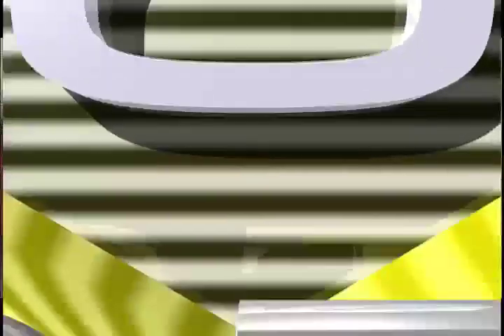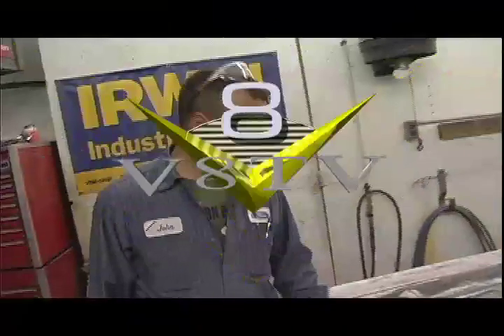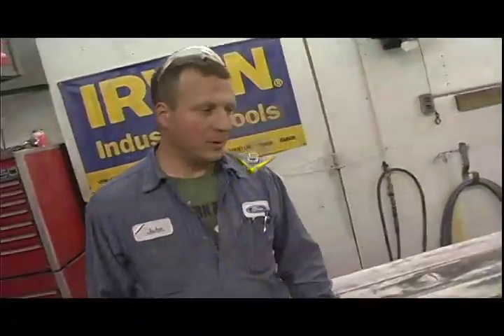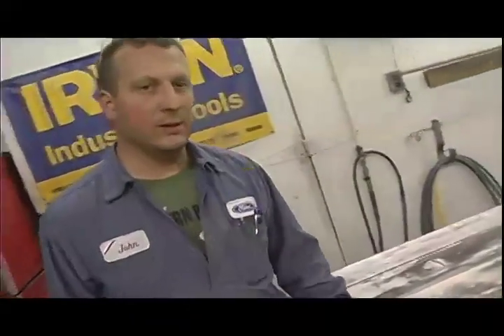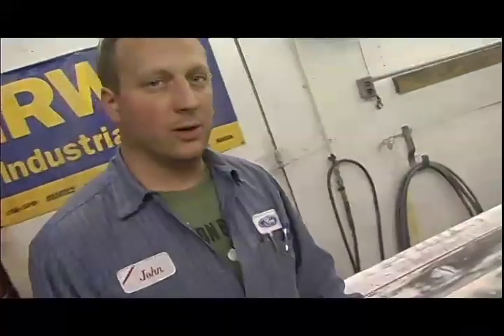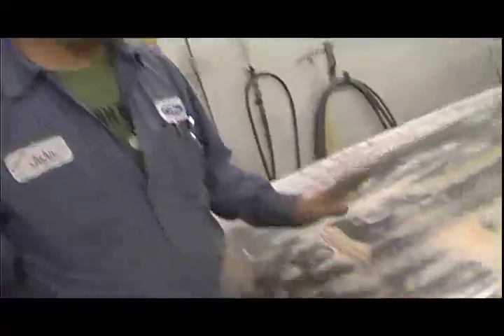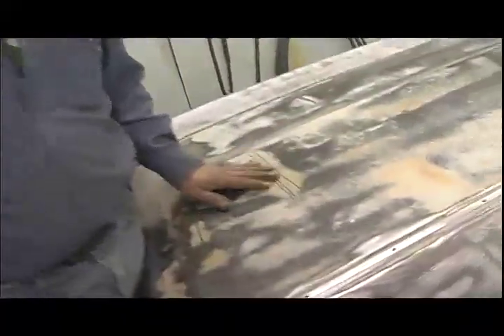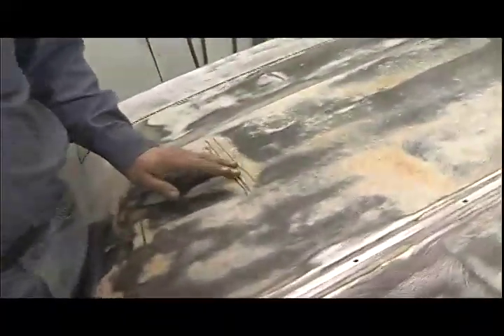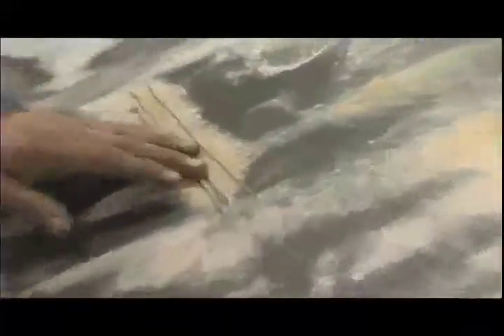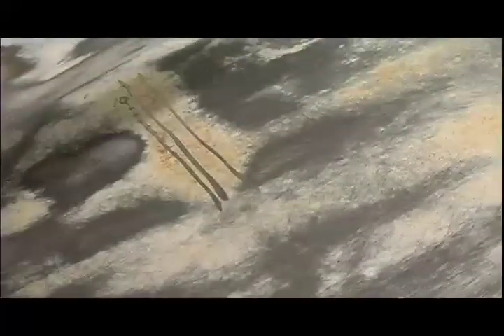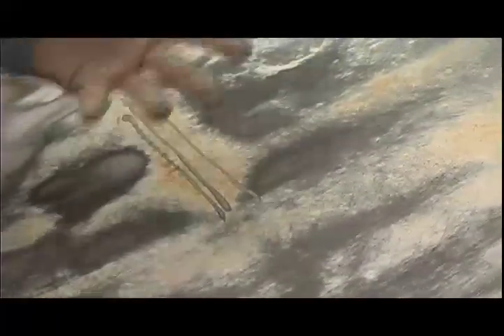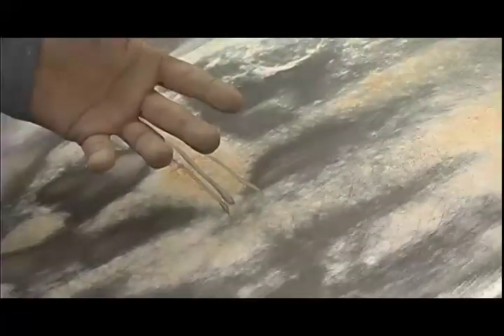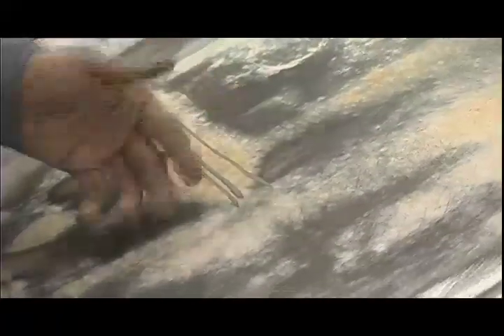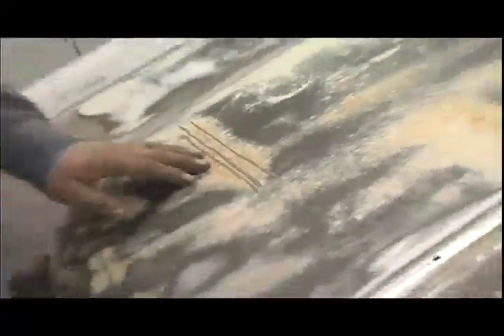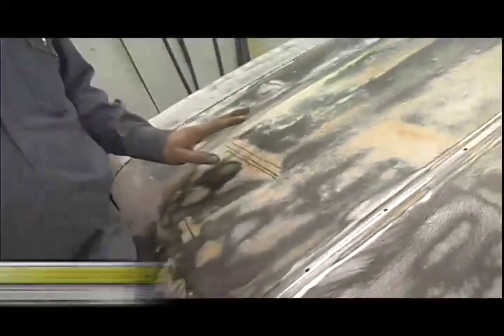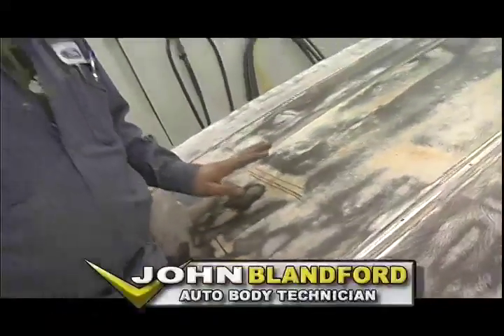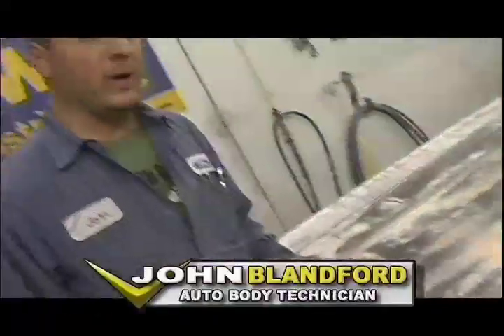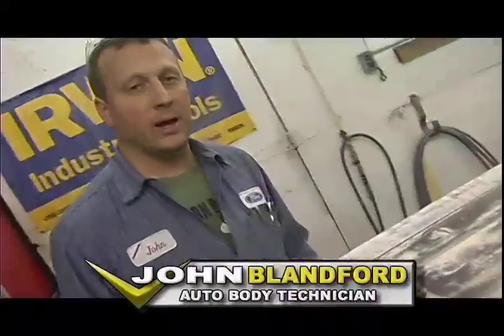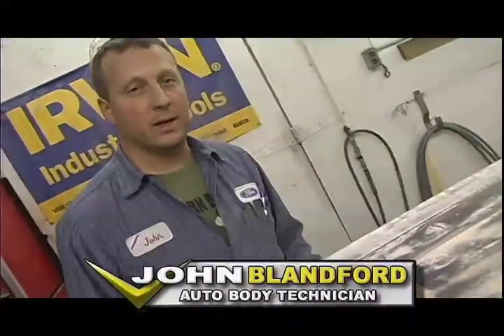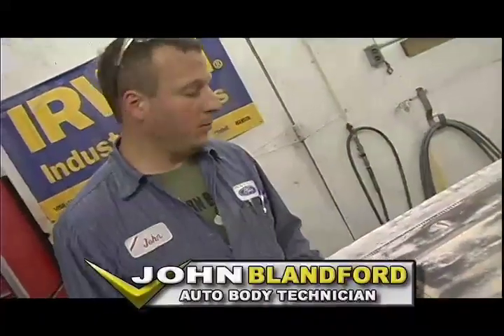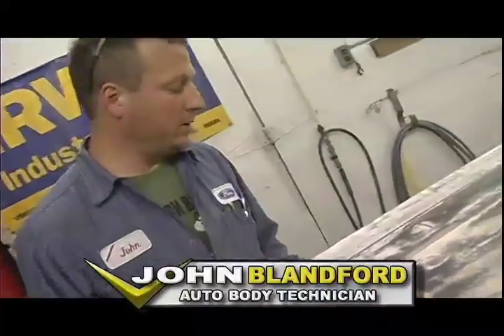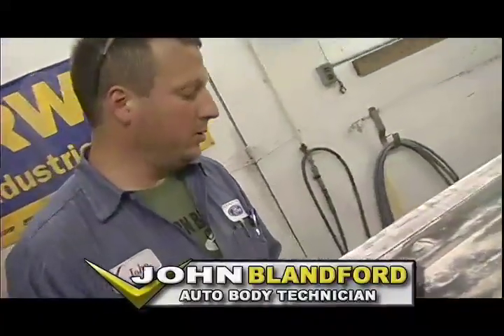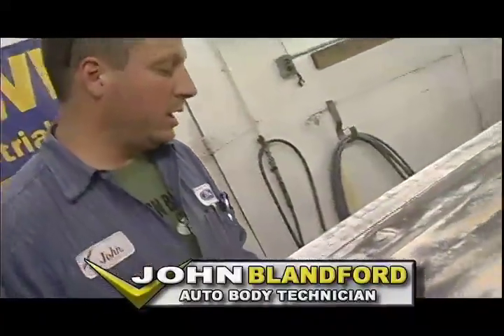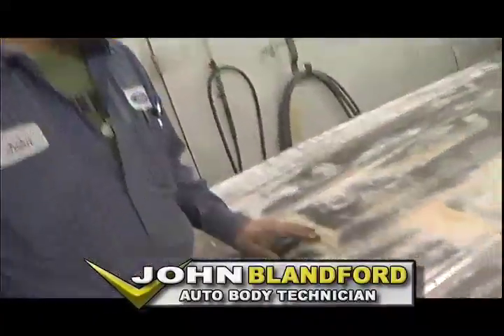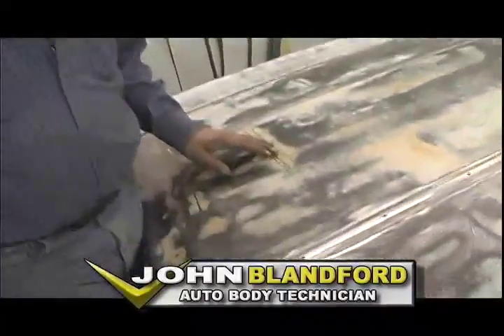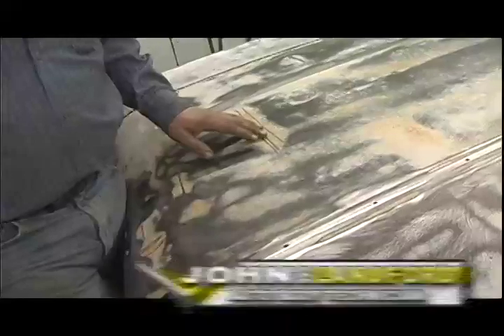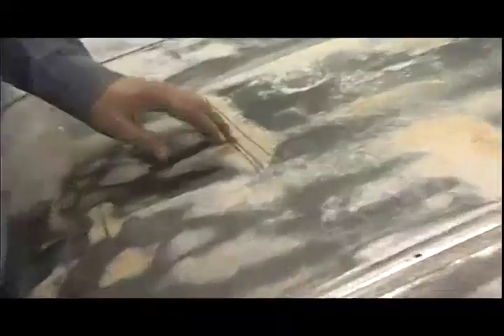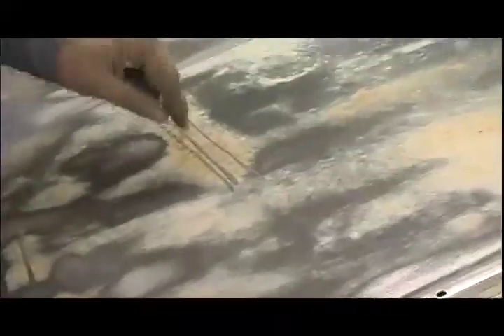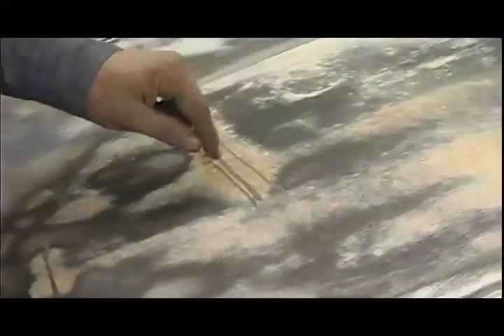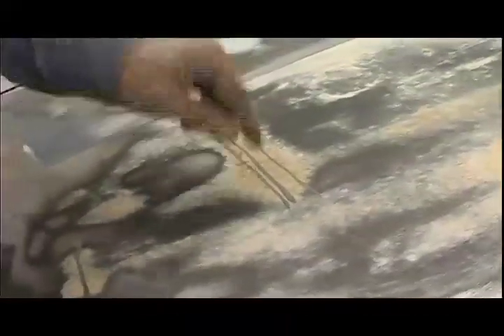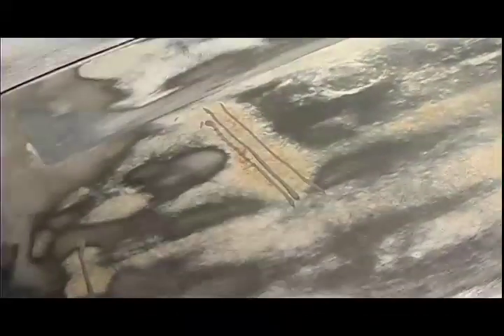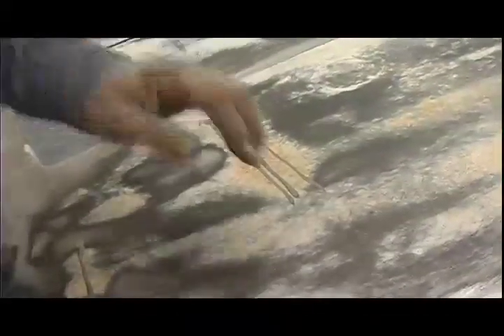What we got here is we got dents in the hood and we can't get to them from the backside with all the inner structure. So there's a couple of ways we got to take it out. One is to use a stud gun where you weld the little nails on and pull each one out.